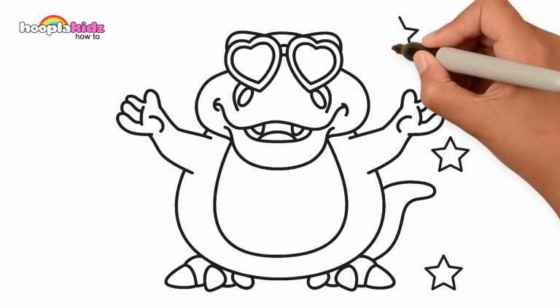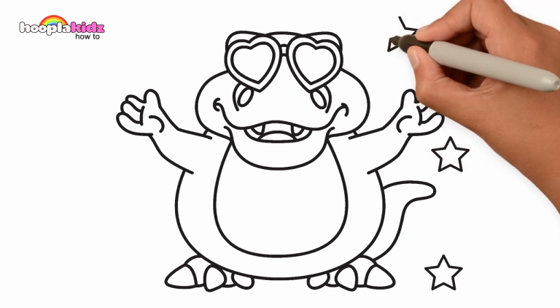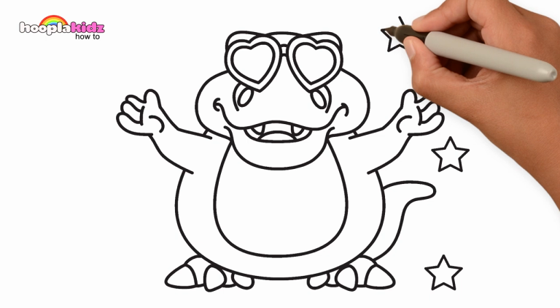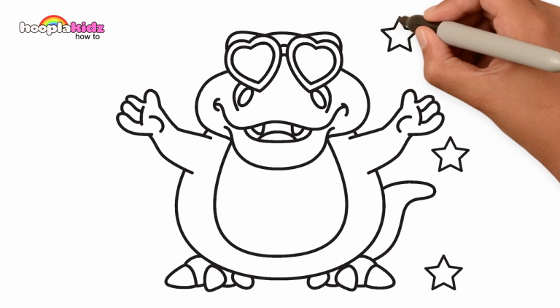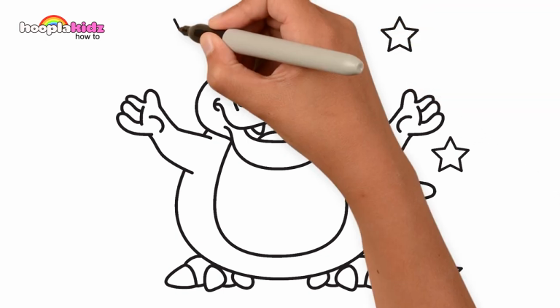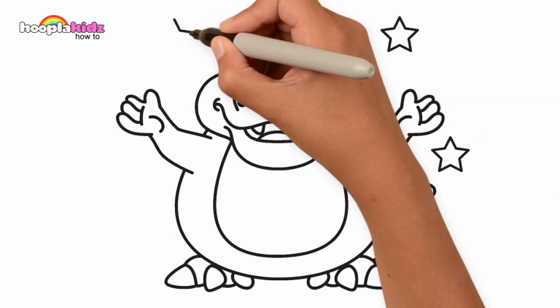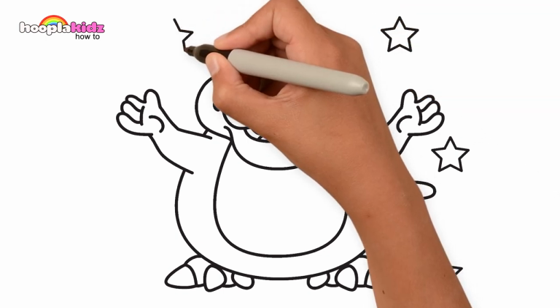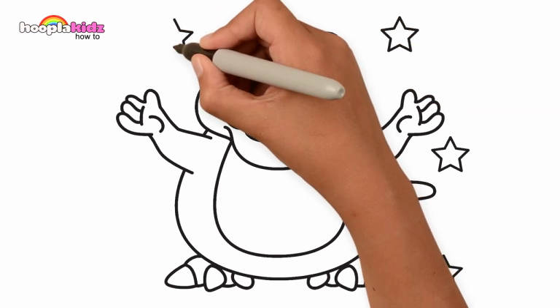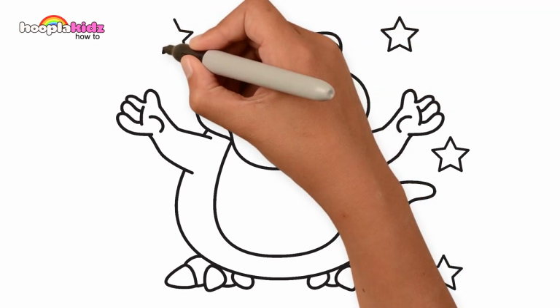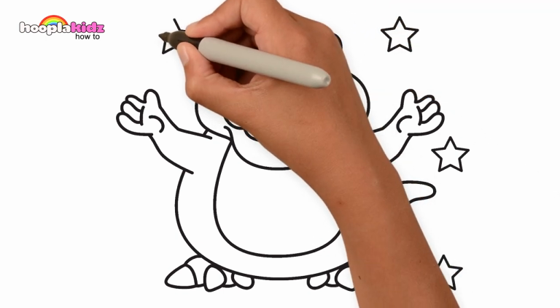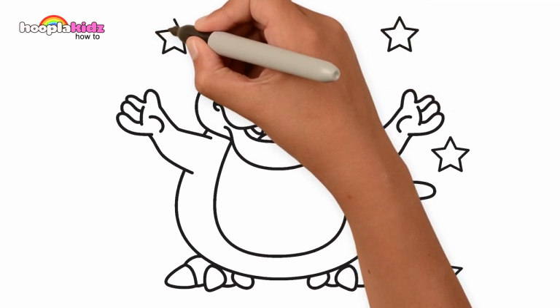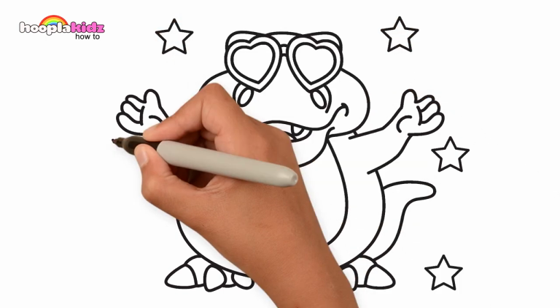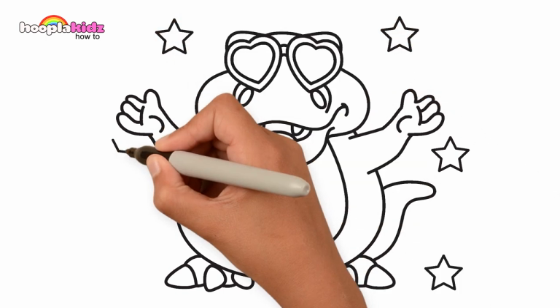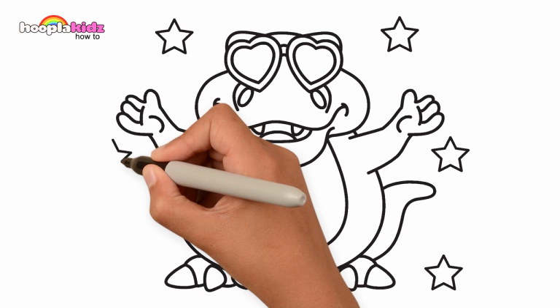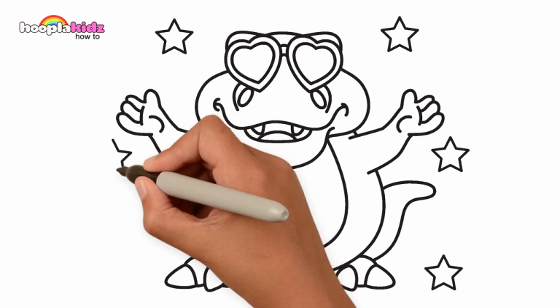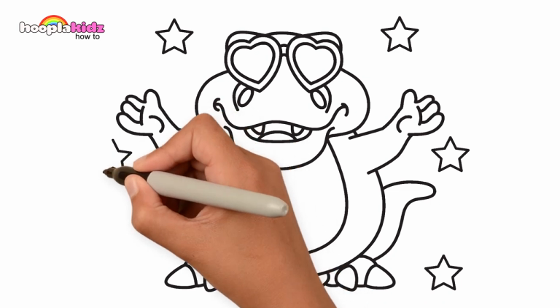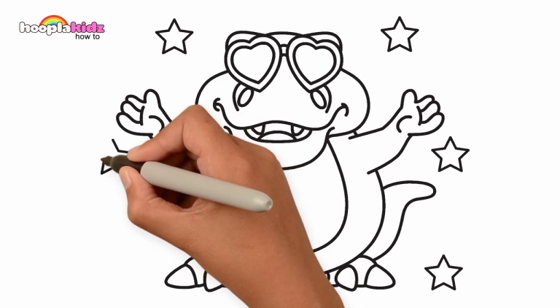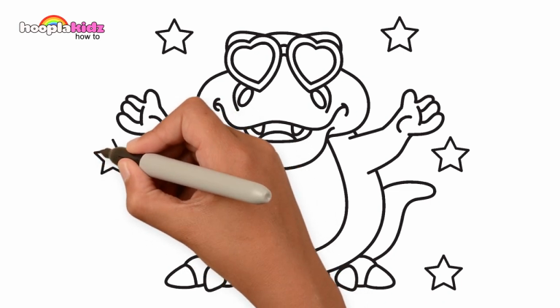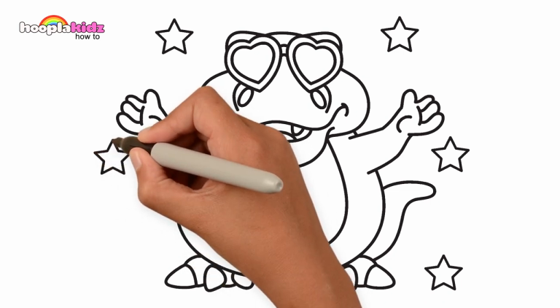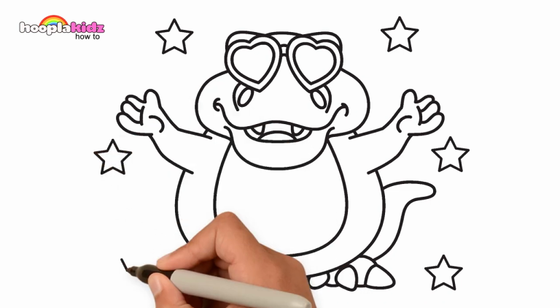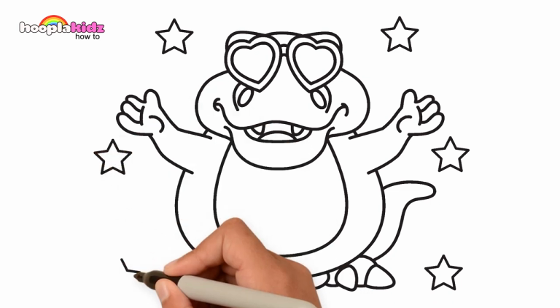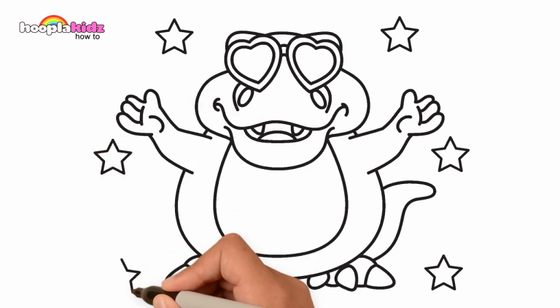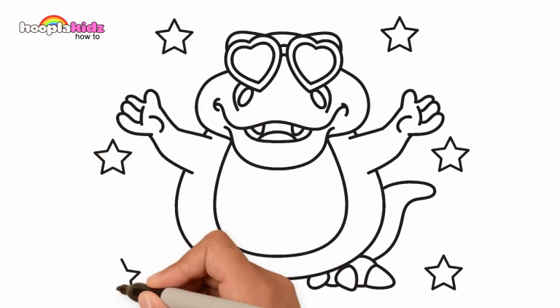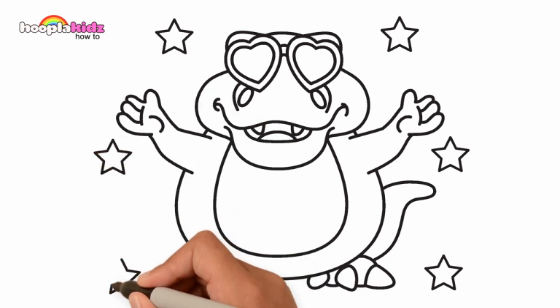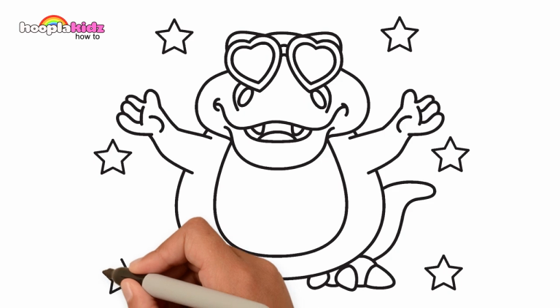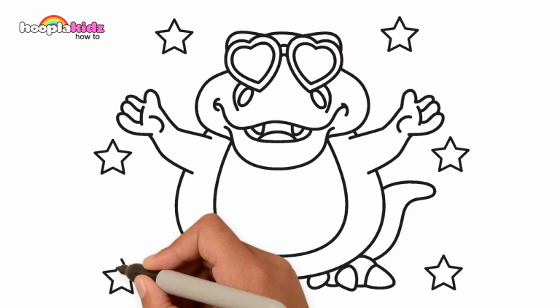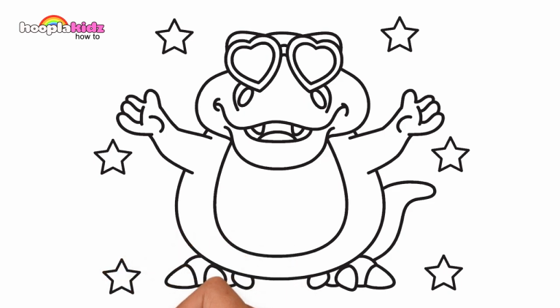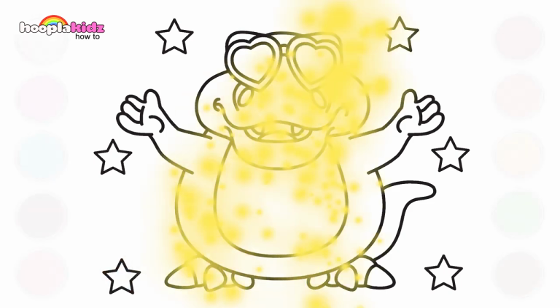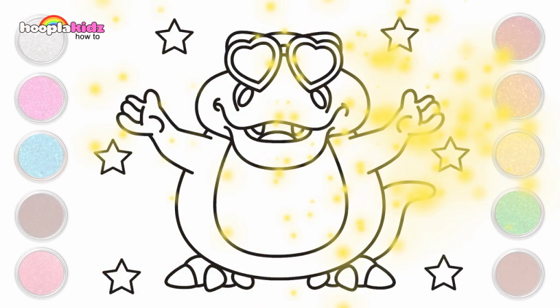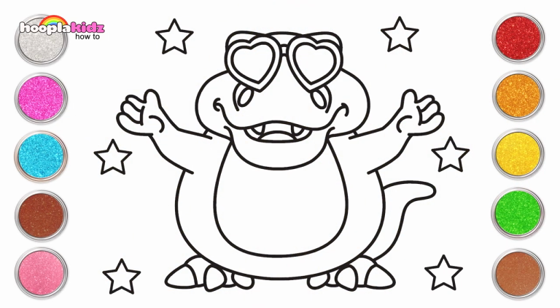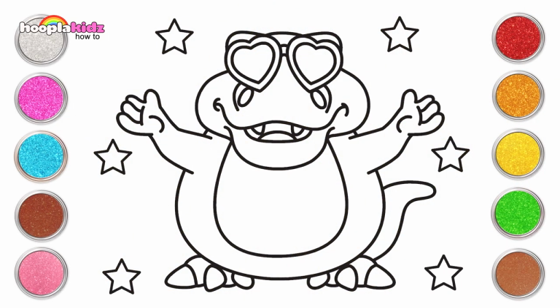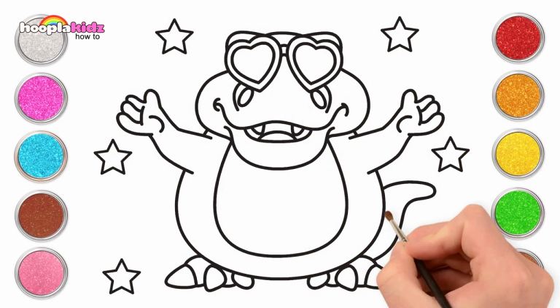Hey, do you have a favourite toy? Or a dolly maybe? I used to love my dolly when I was a little girl. Right, ready to paint? Let's start with red!